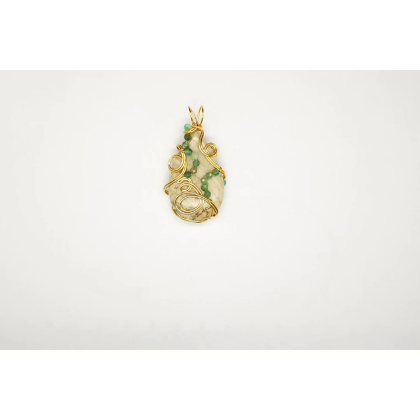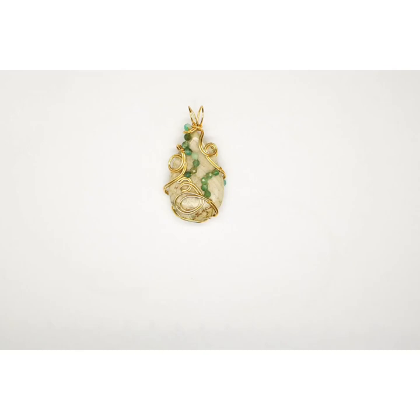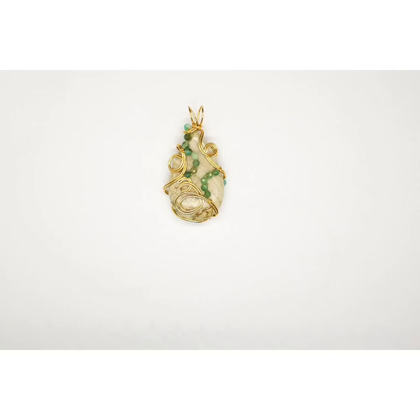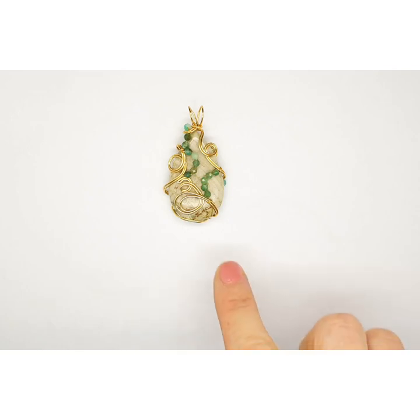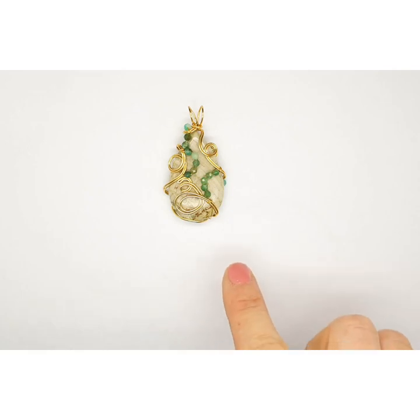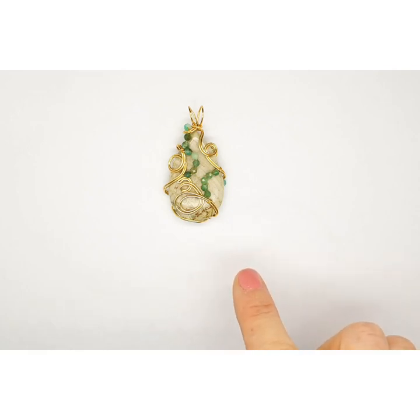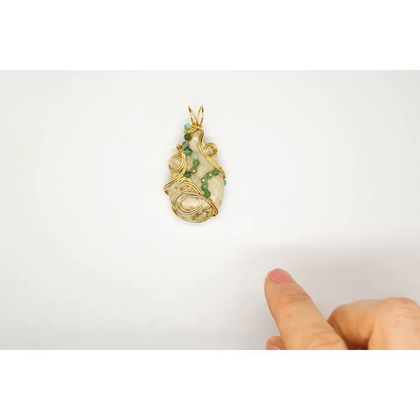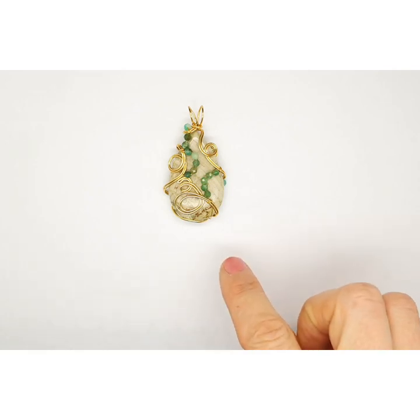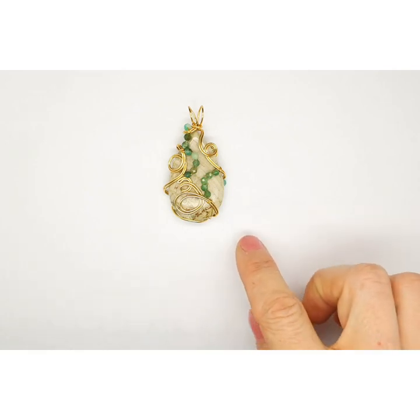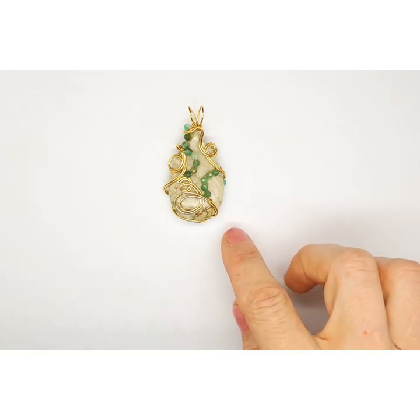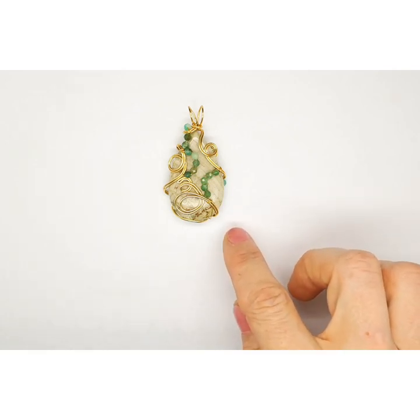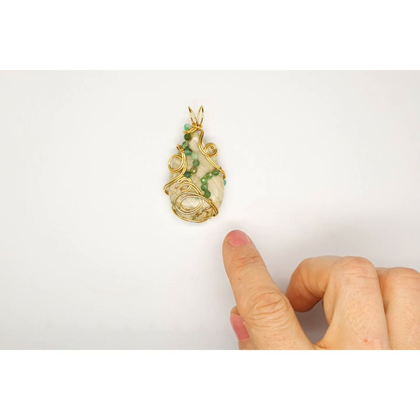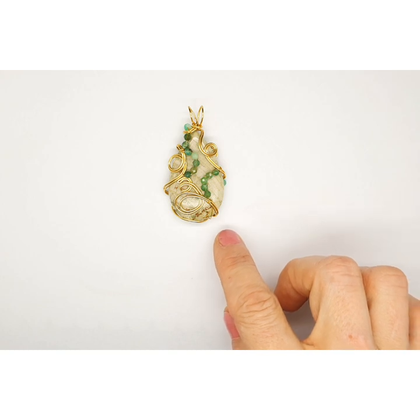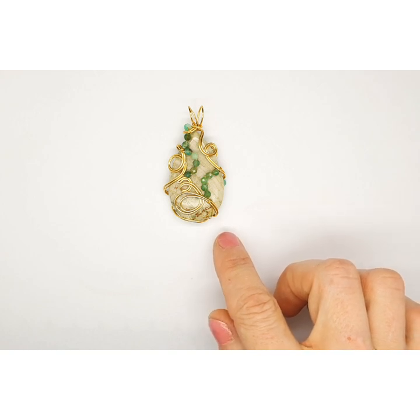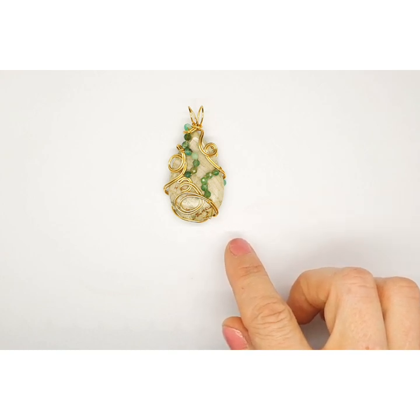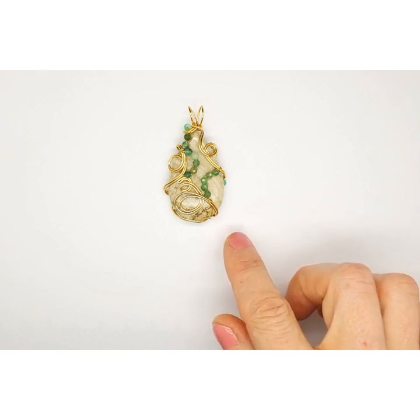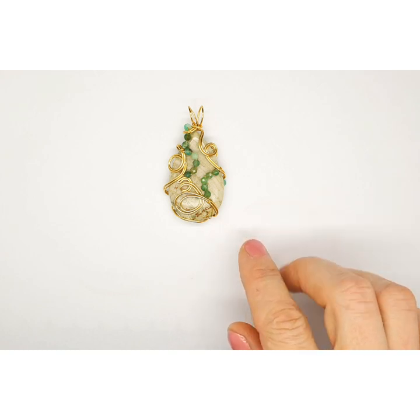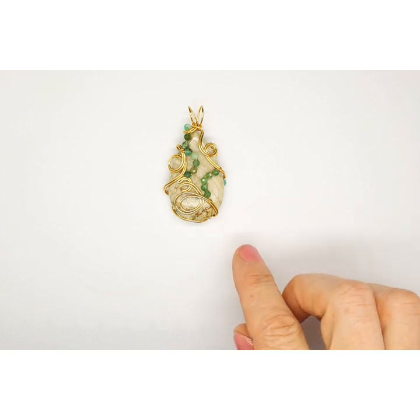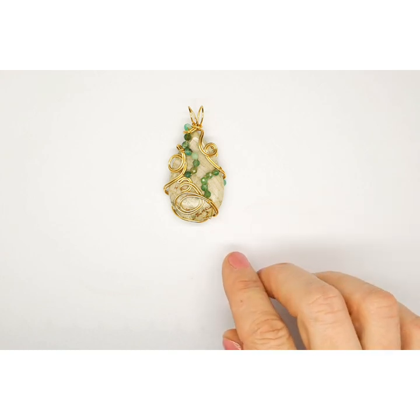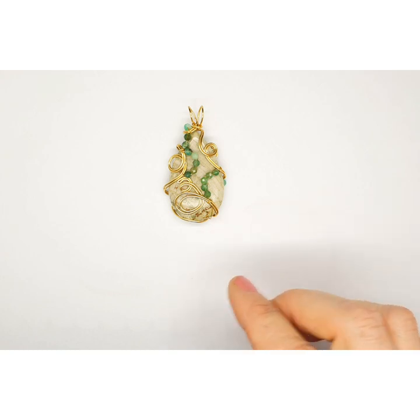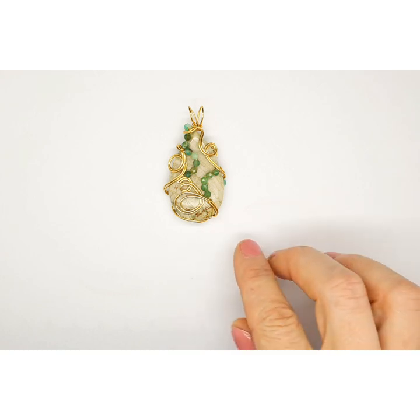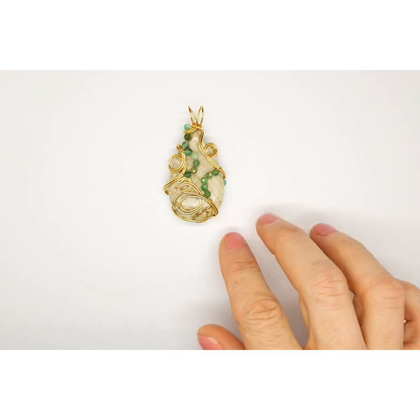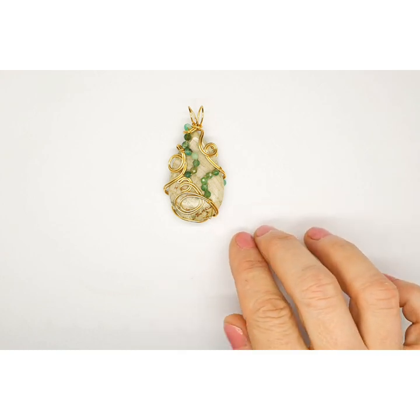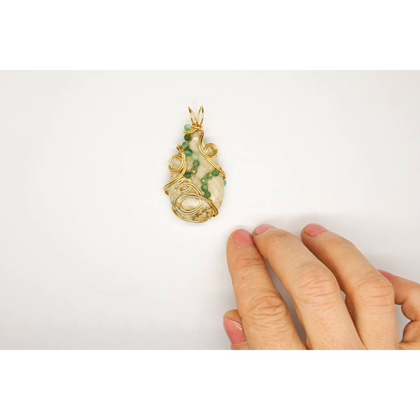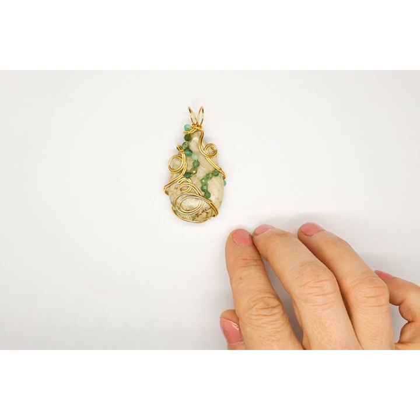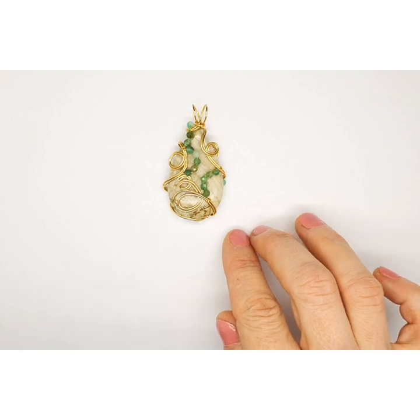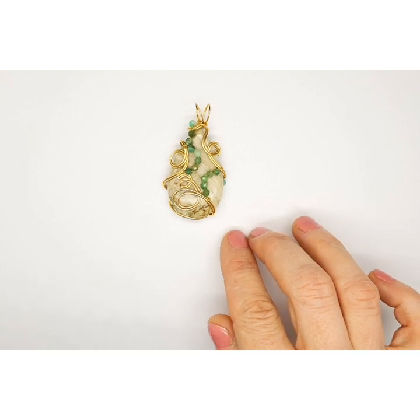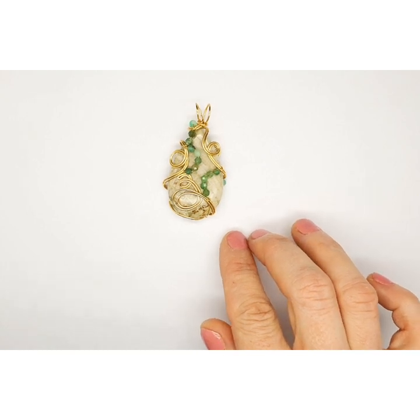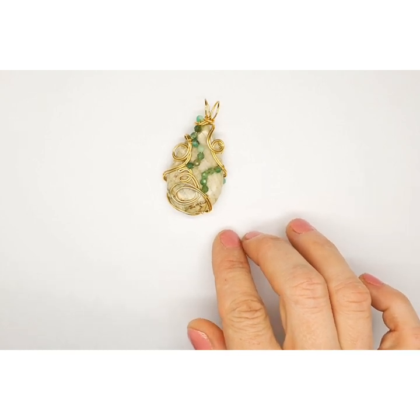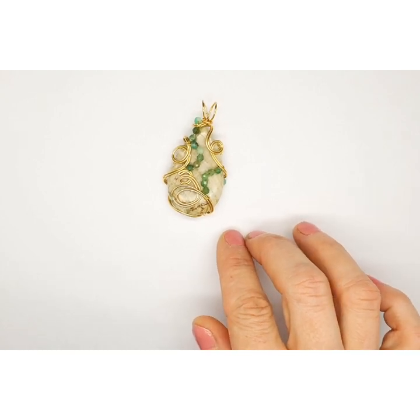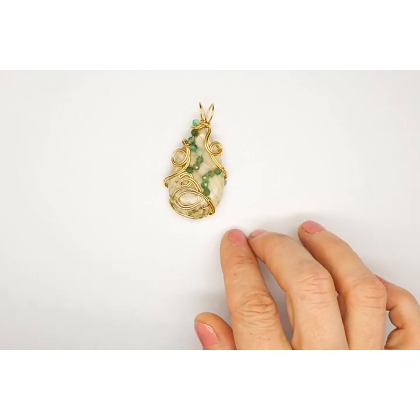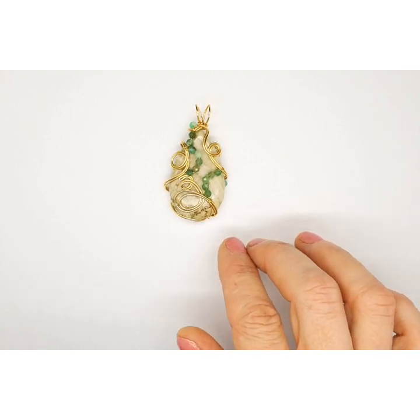Today I'm going to show you how to make this pendant here. It's a really simple design, easy to recreate and a lot of fun. It's also quite an easy beginner's piece, so if you haven't done any wire work before, this is a good way to start and get a feel for your wire.